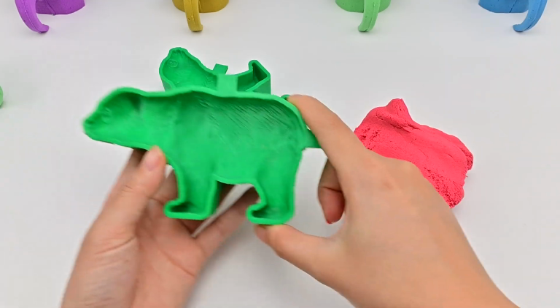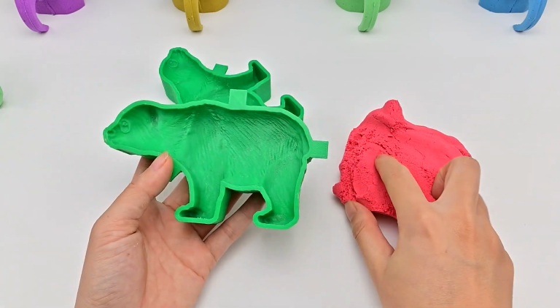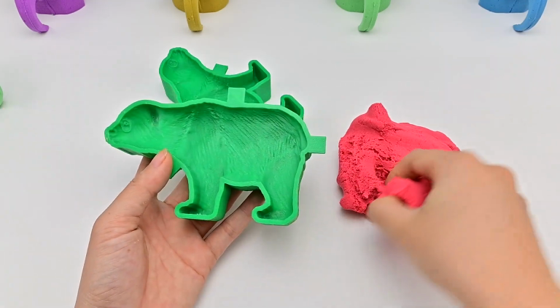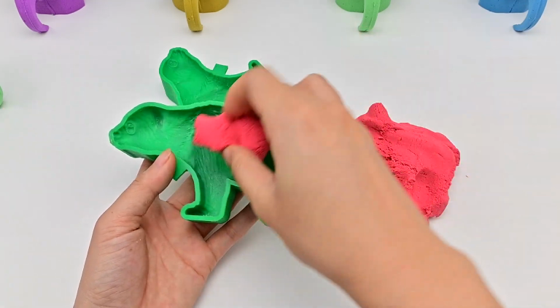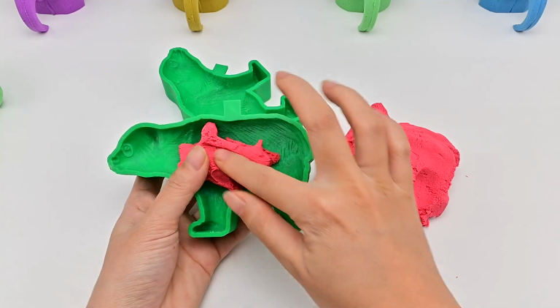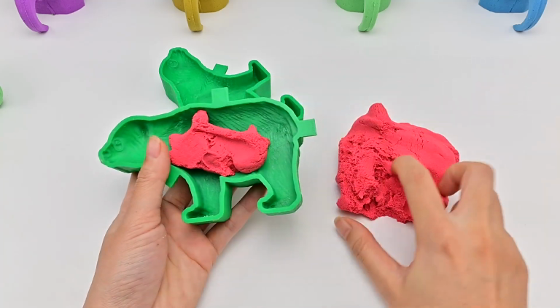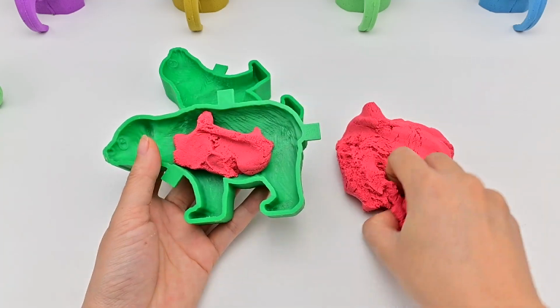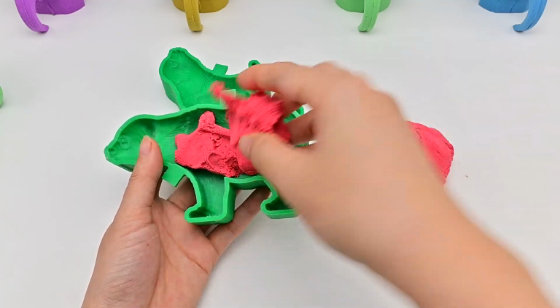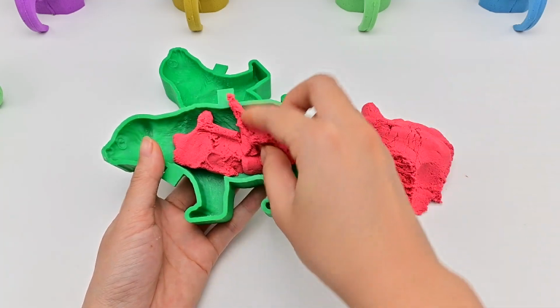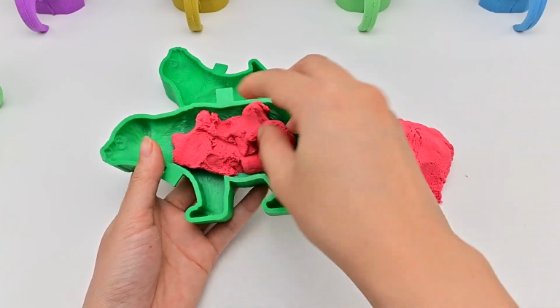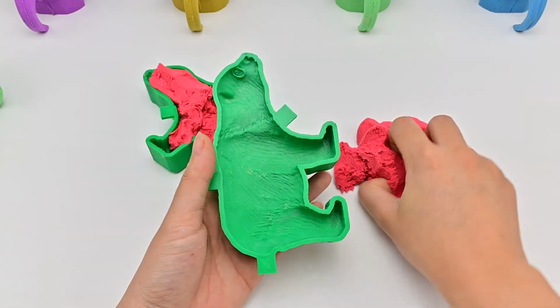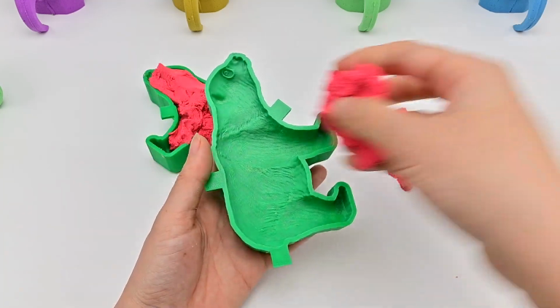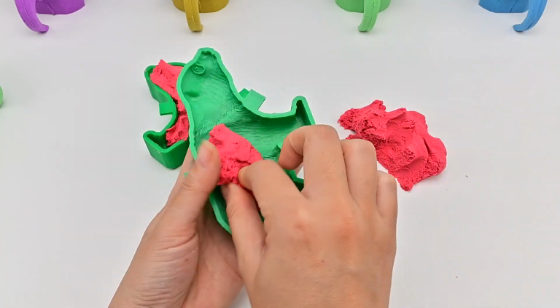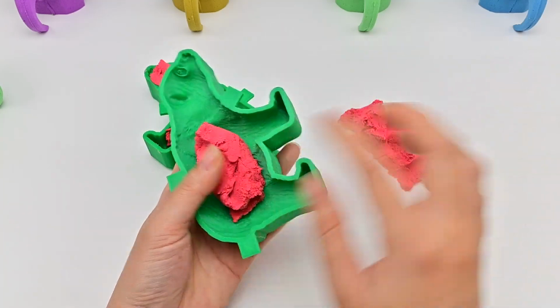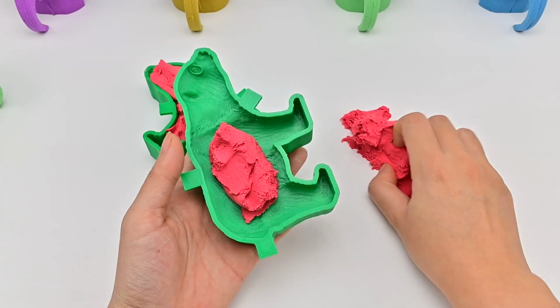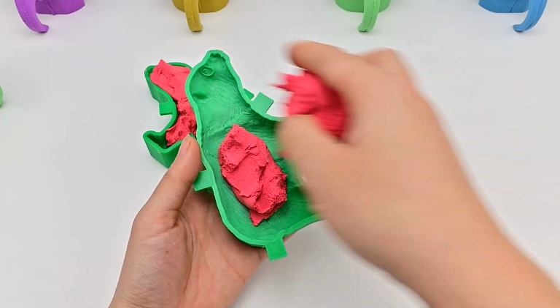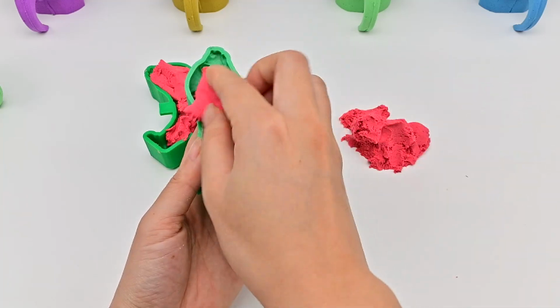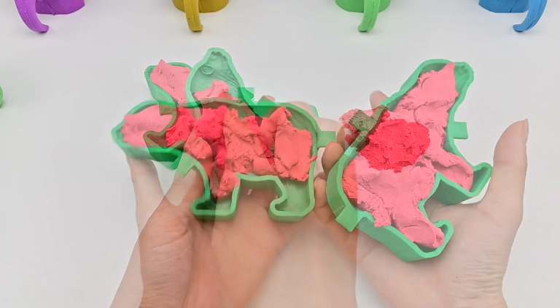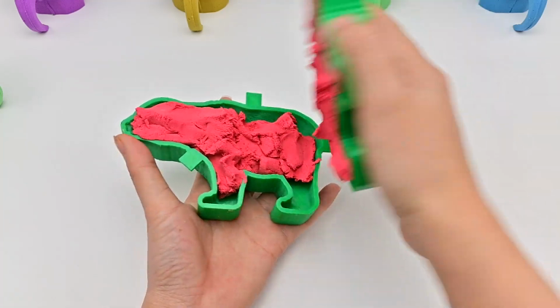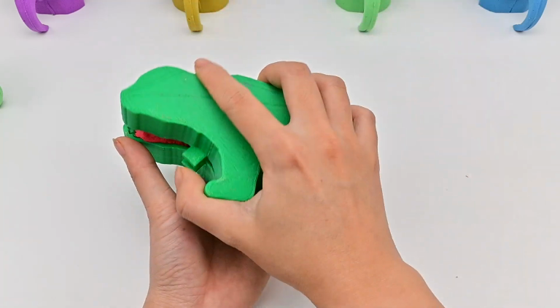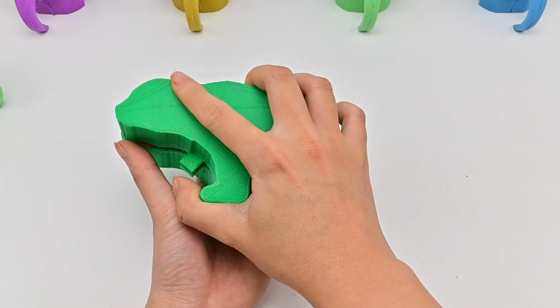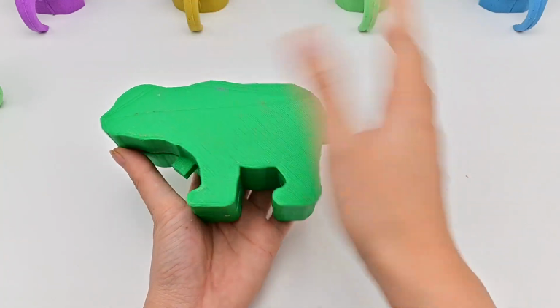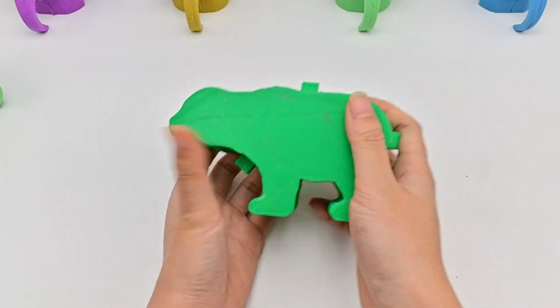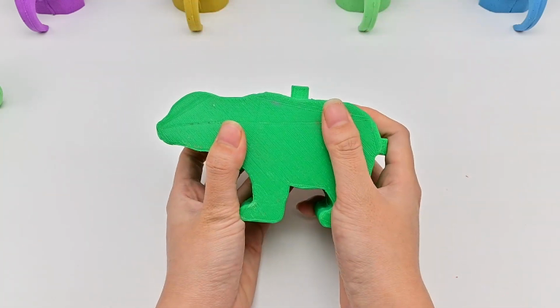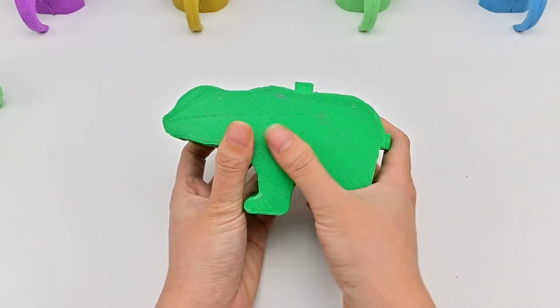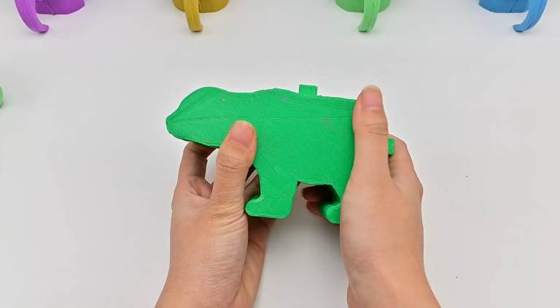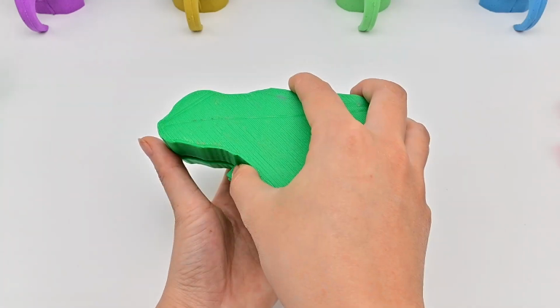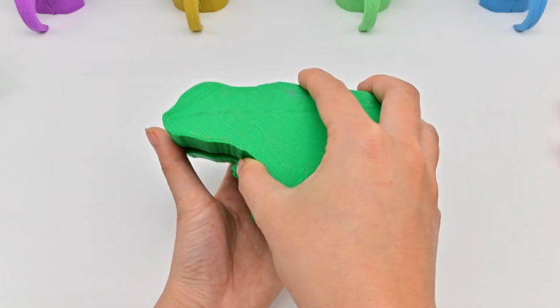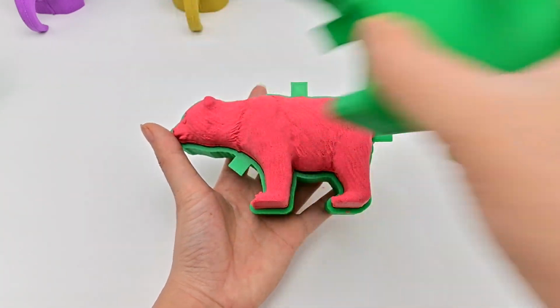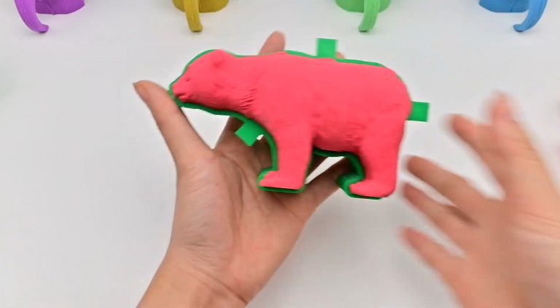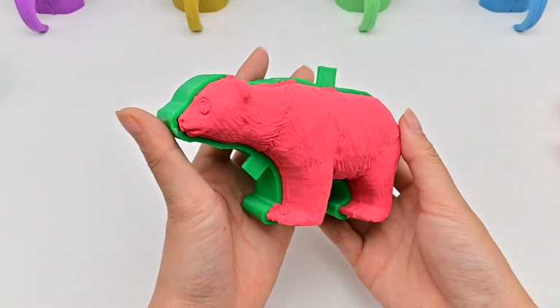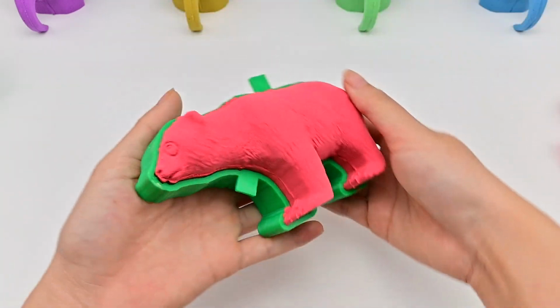We will put red kinetic sand in each mold like this. Then put them together, press the mold firmly. And now we just need to remove the mold and get a sand bear.